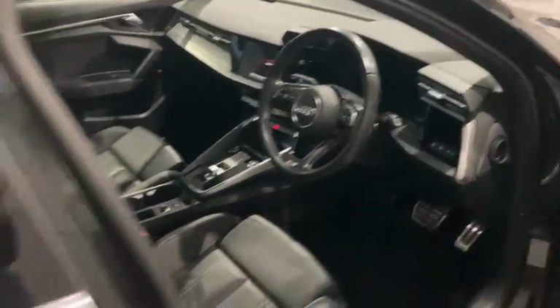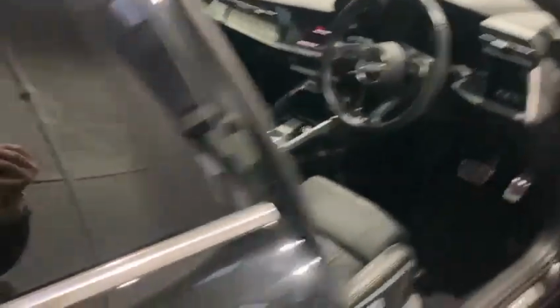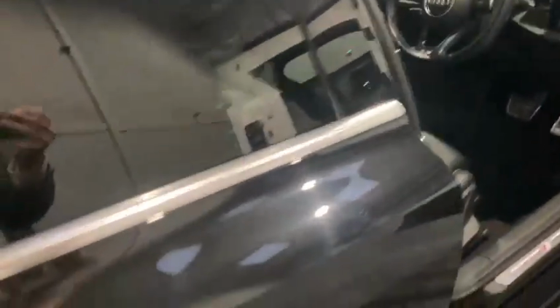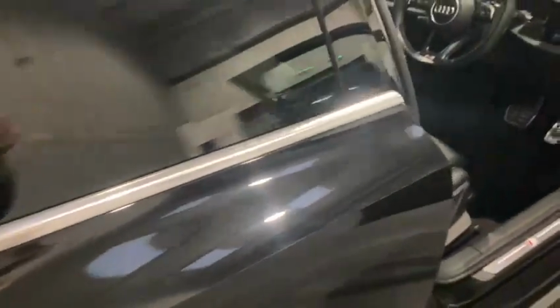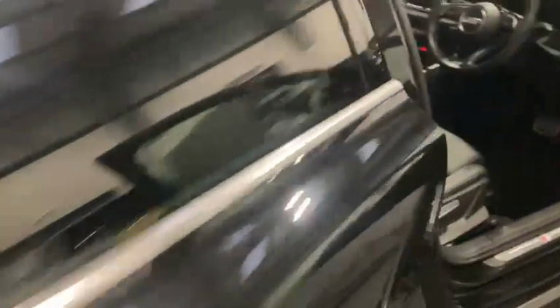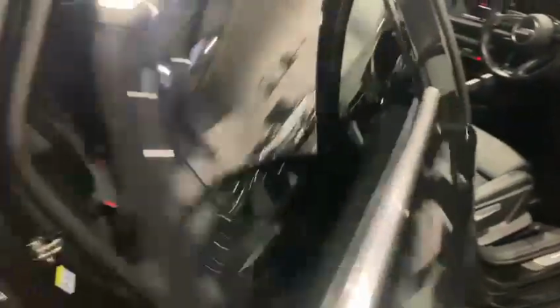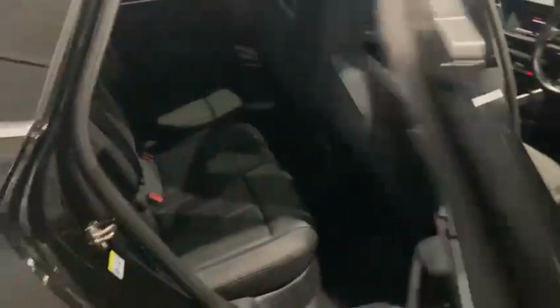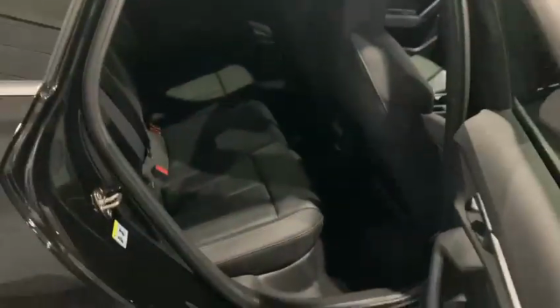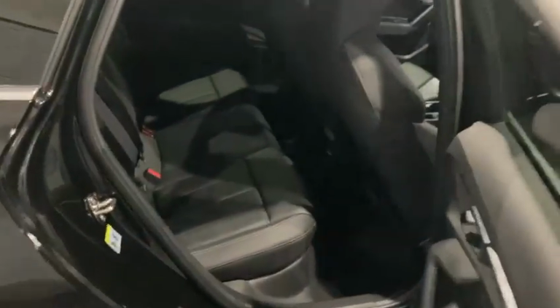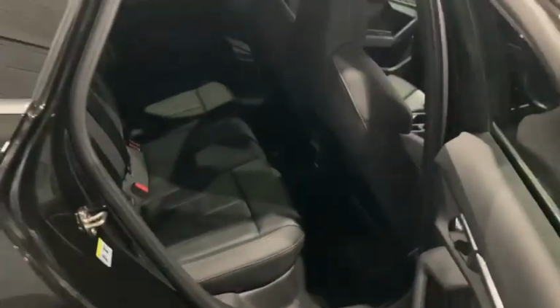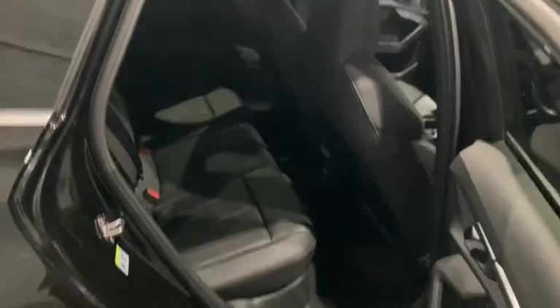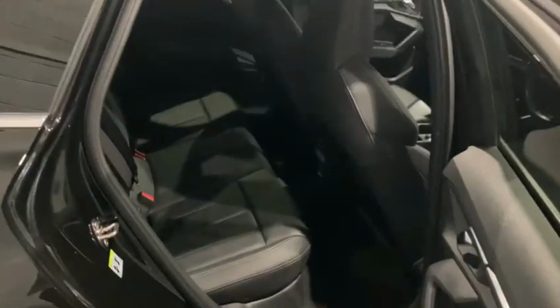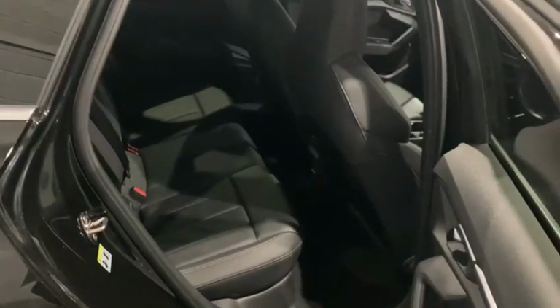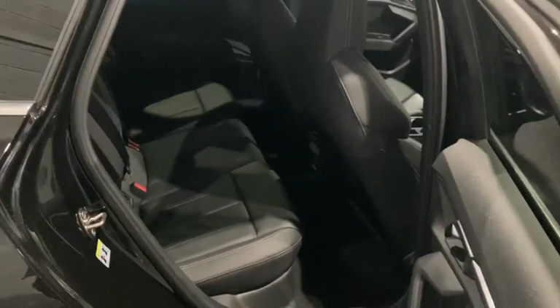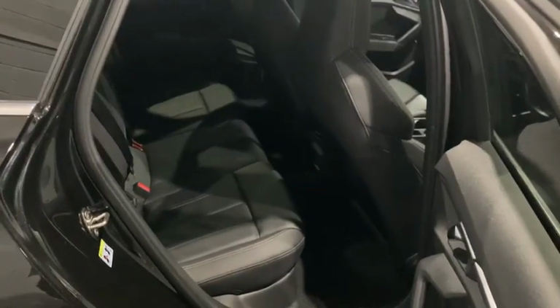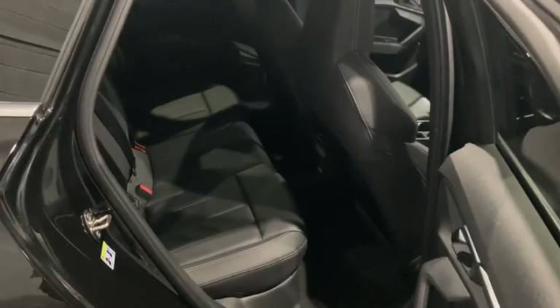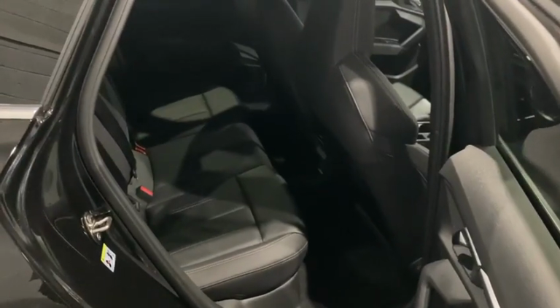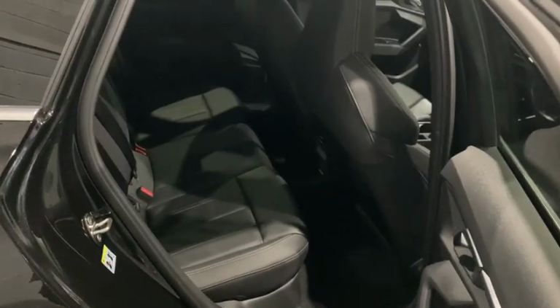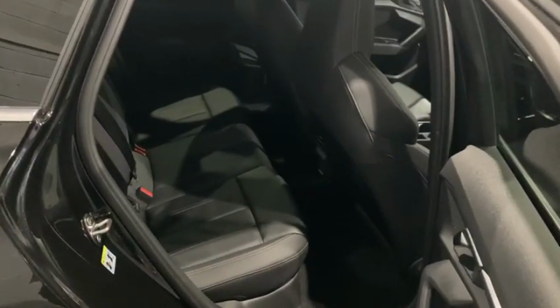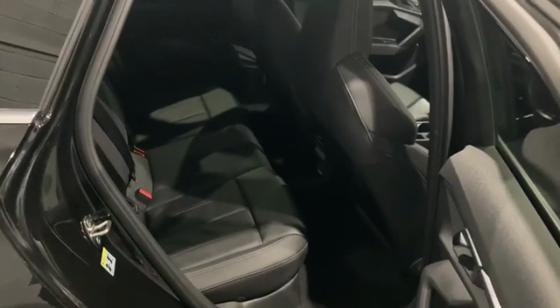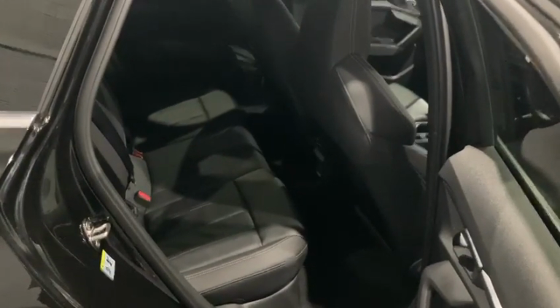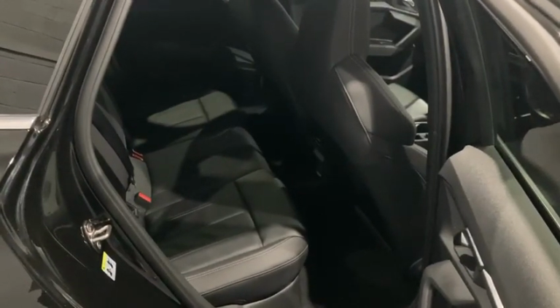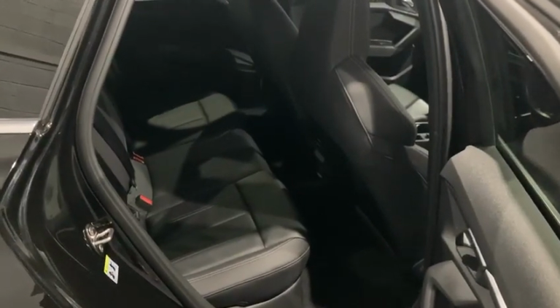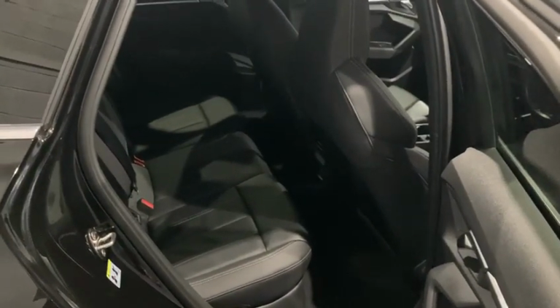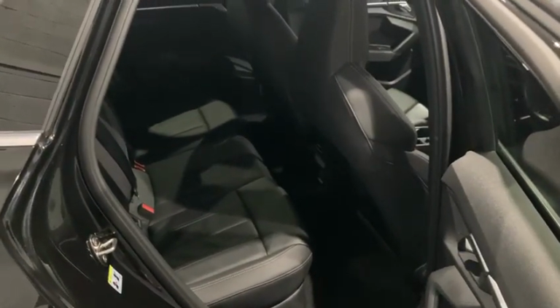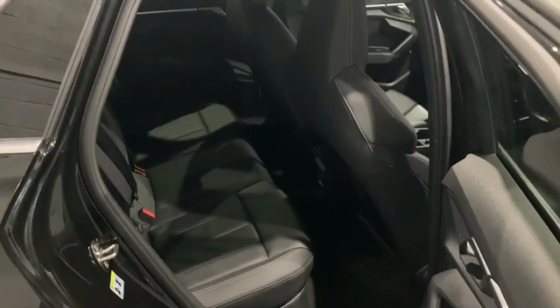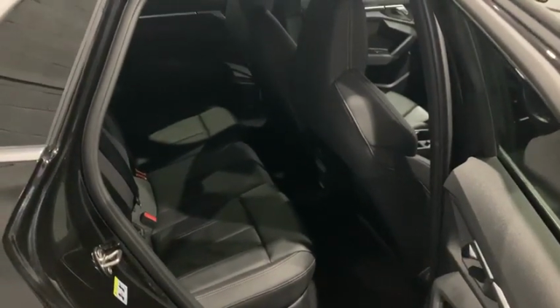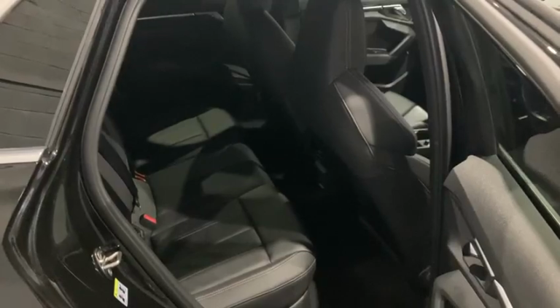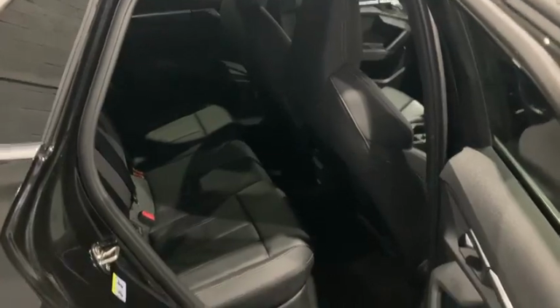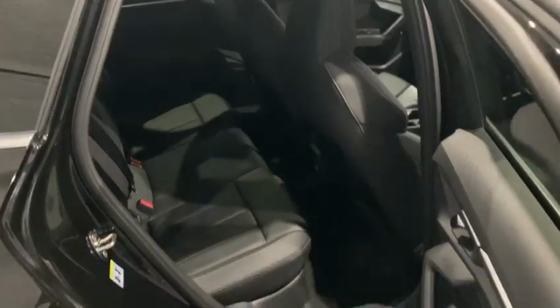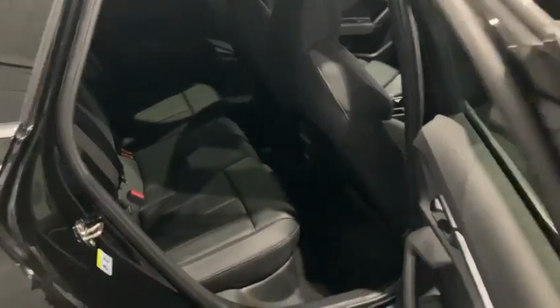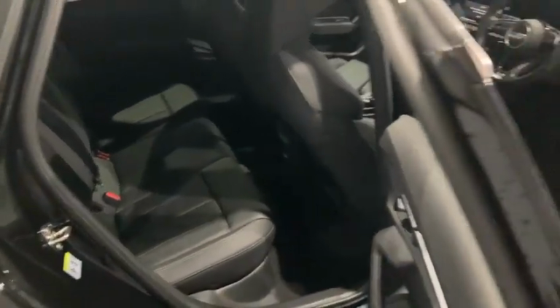The rear end of the vehicle is very nice and spacious, and again the quality and condition of everything in here is absolutely fantastic.